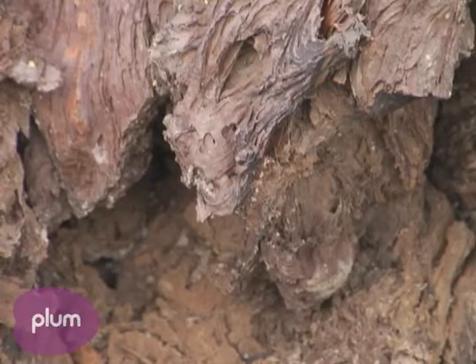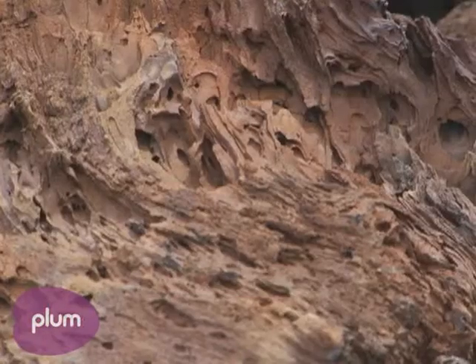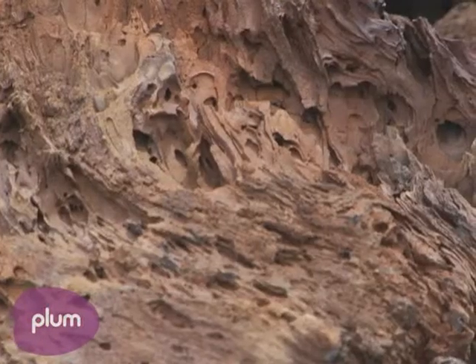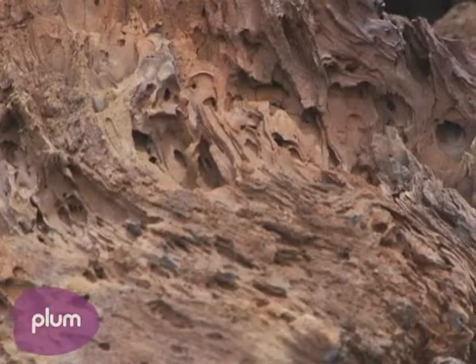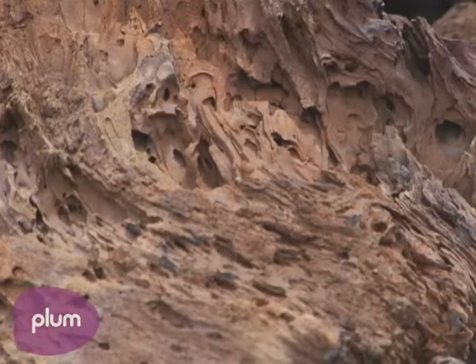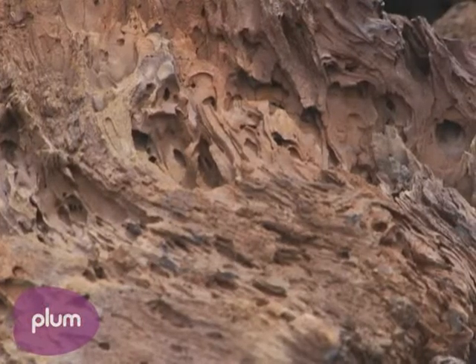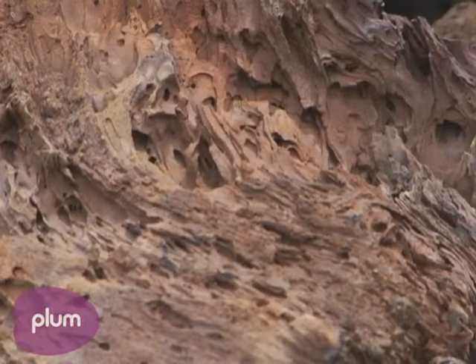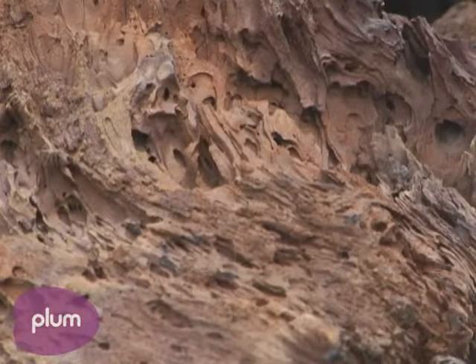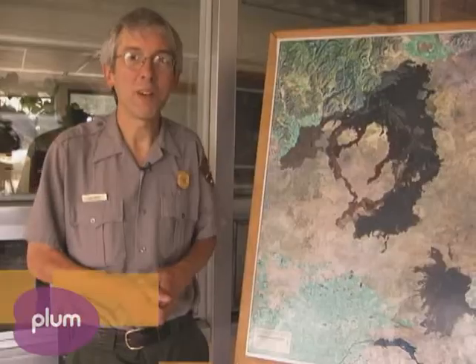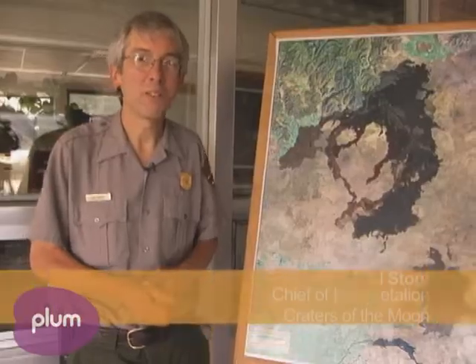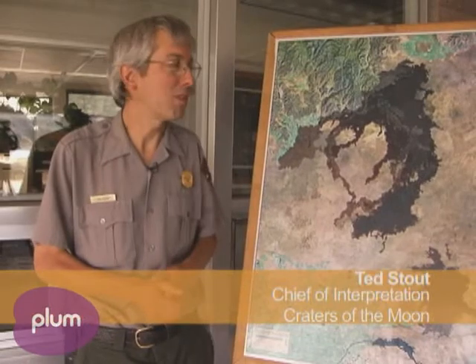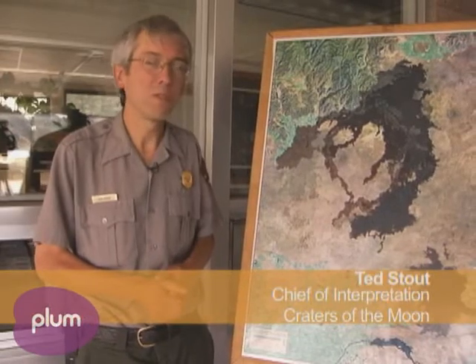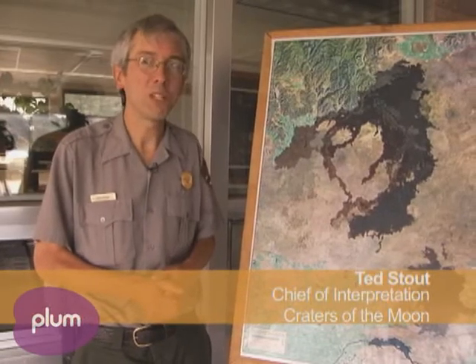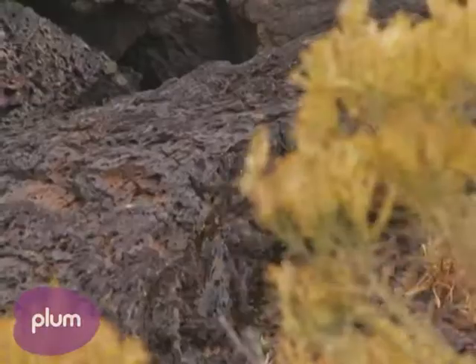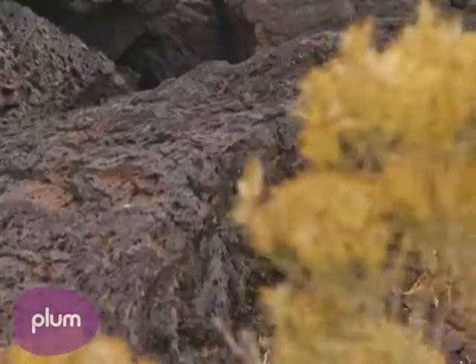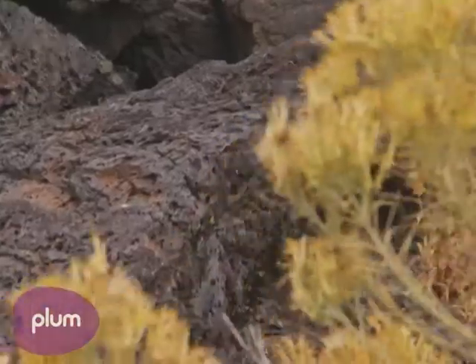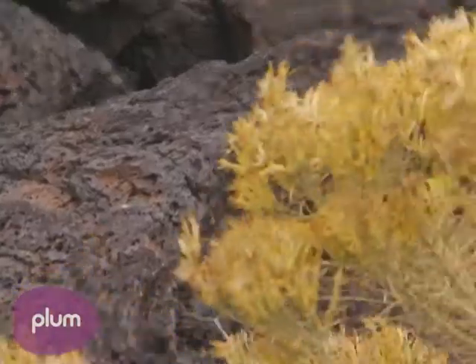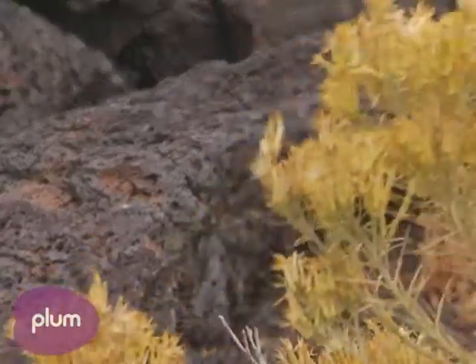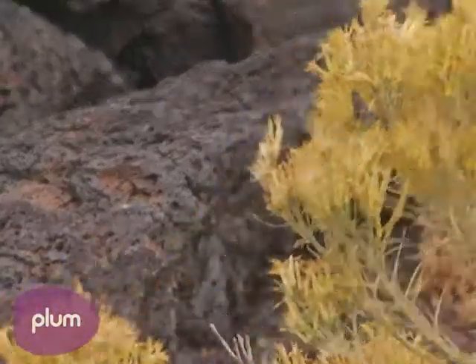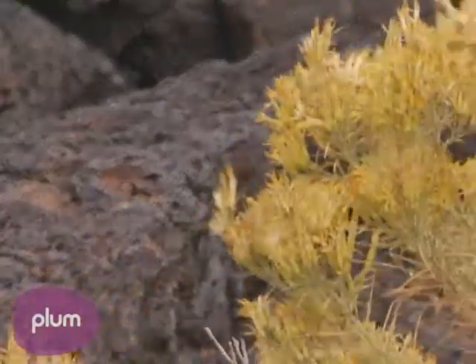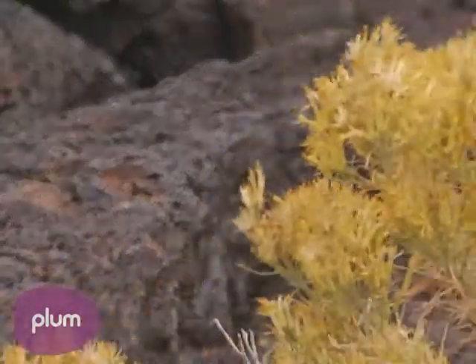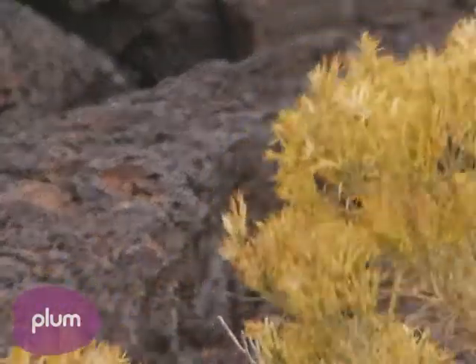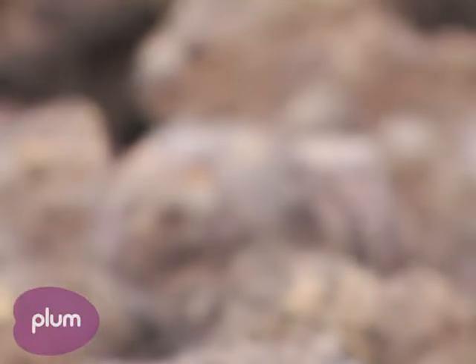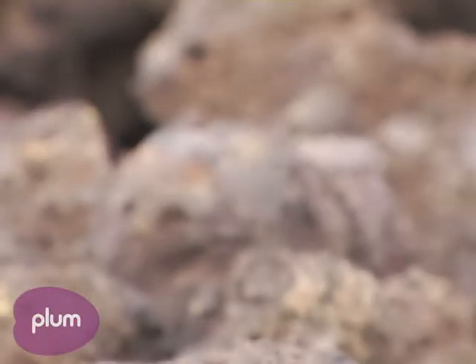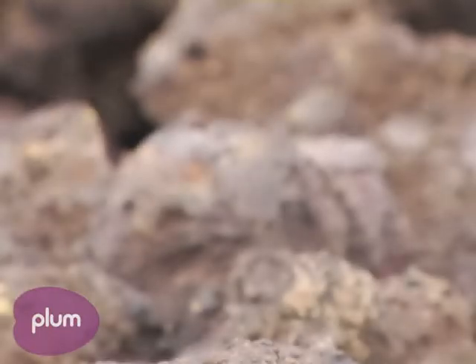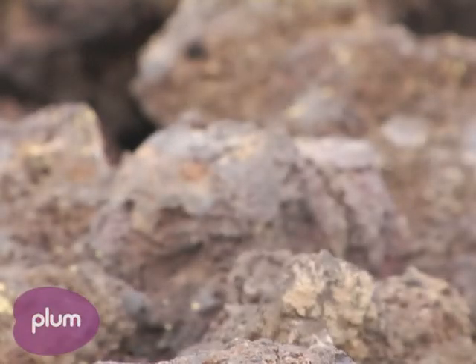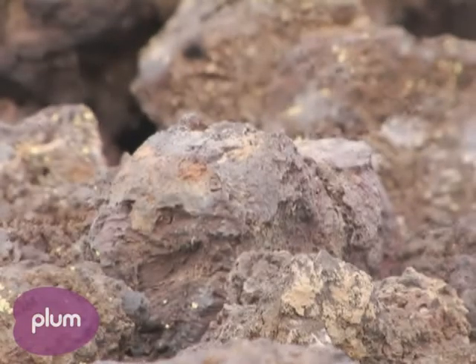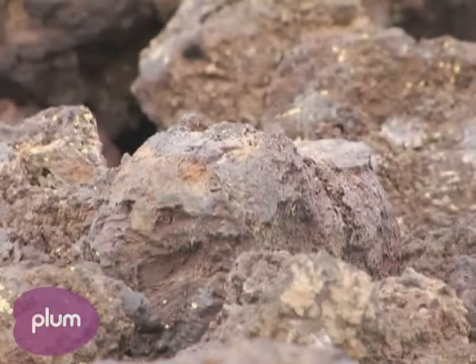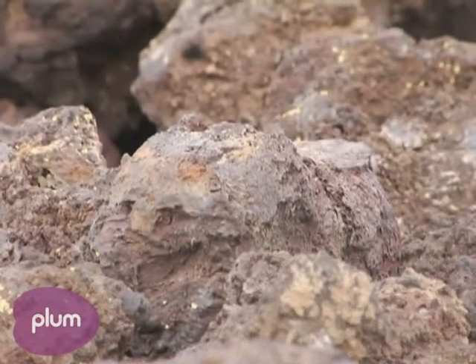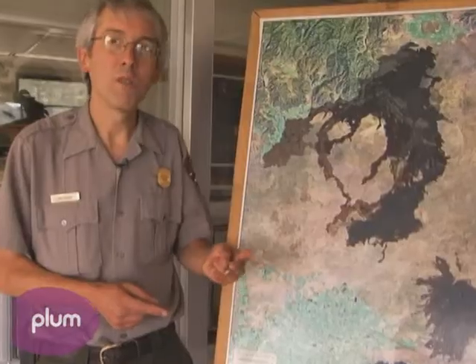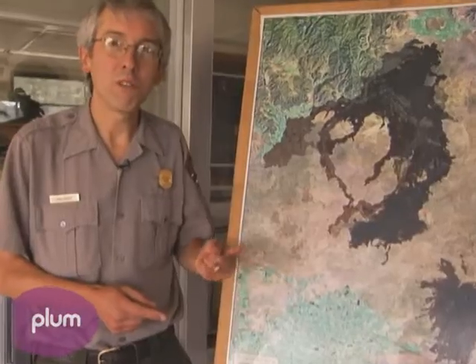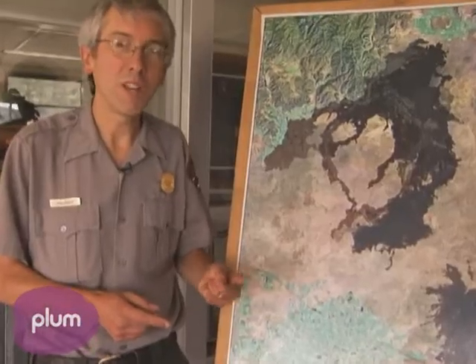On behalf of the National Park Service, I'd like to welcome everybody to Craters of the Moon National Monument and Preserve. We get two main questions from visitors here. Number one, where's the bathroom? Number two, where is the volcano?